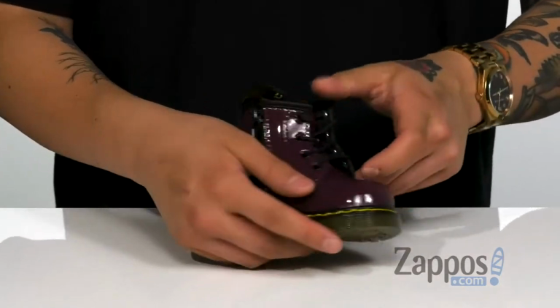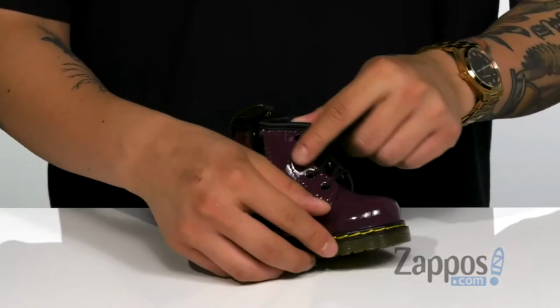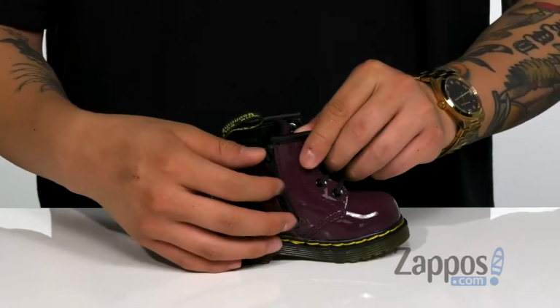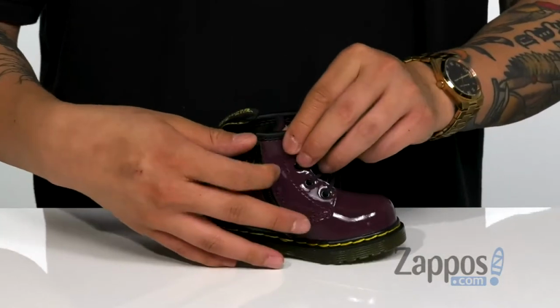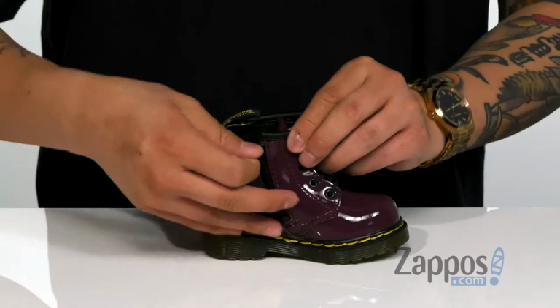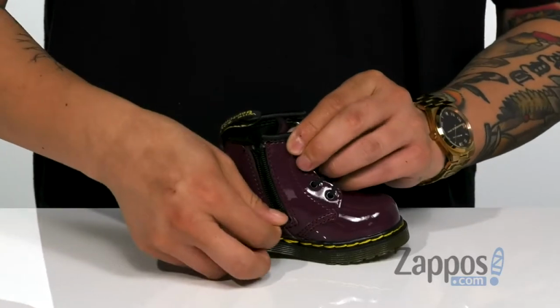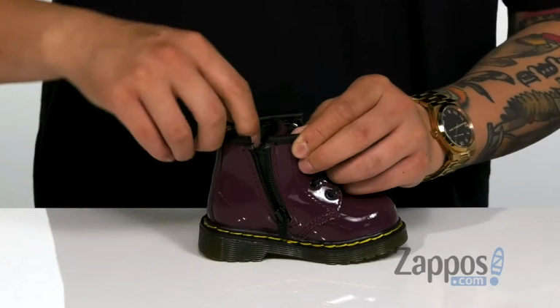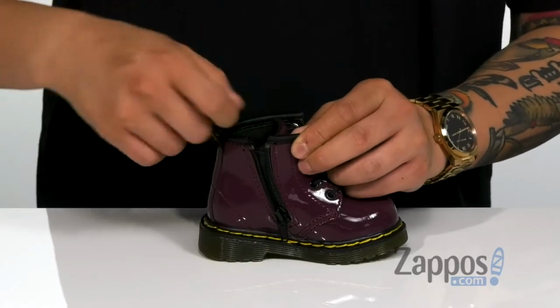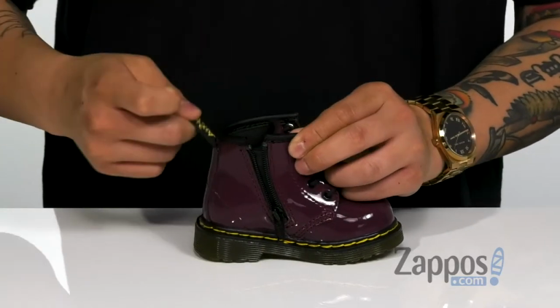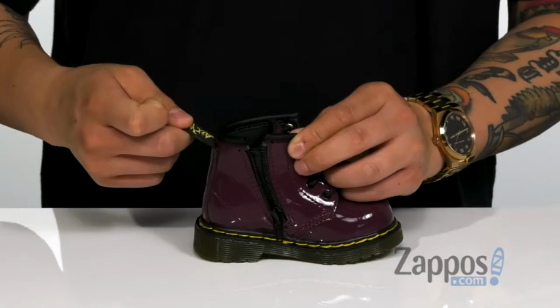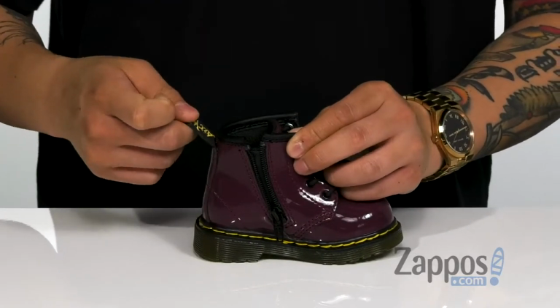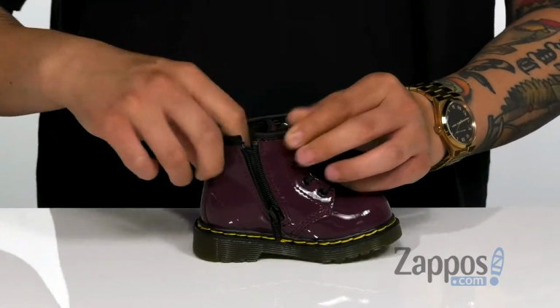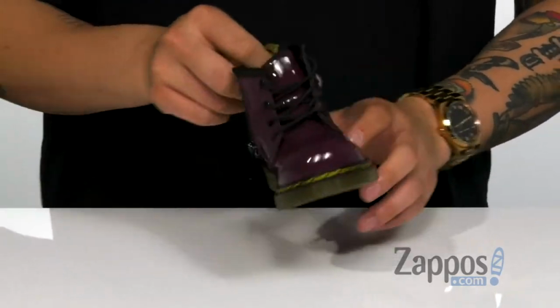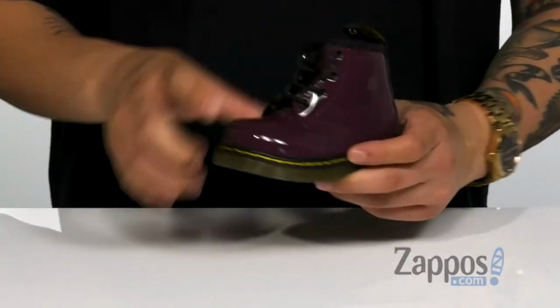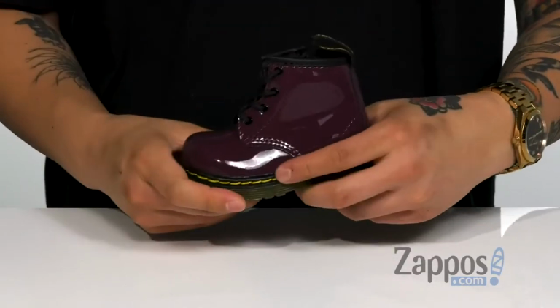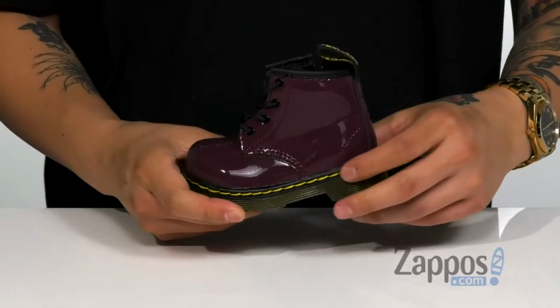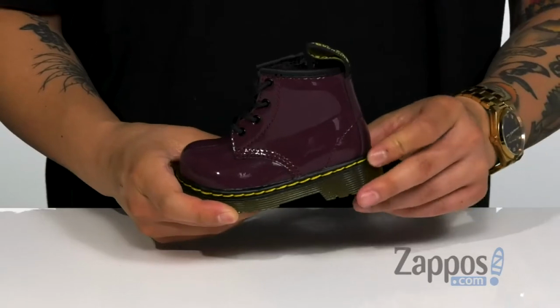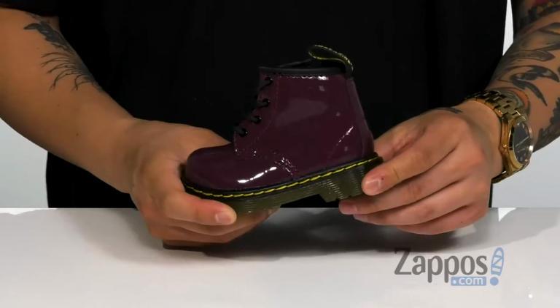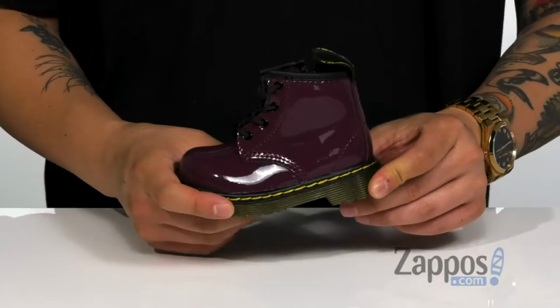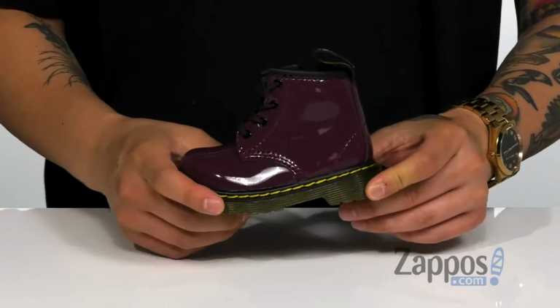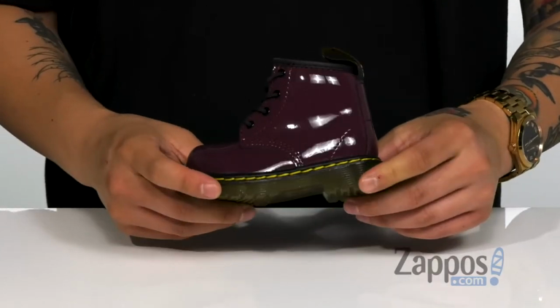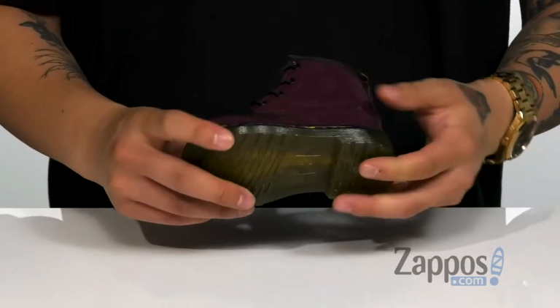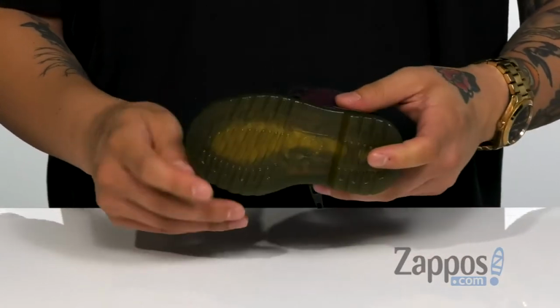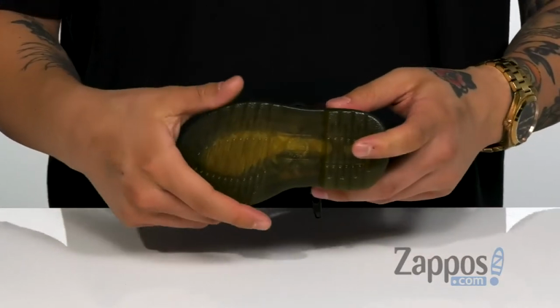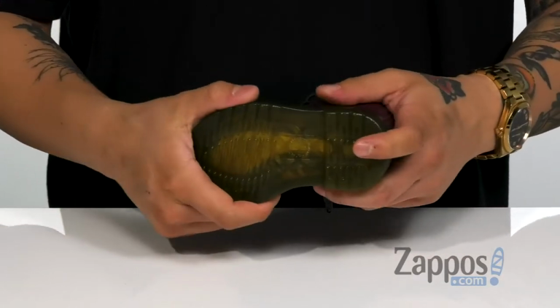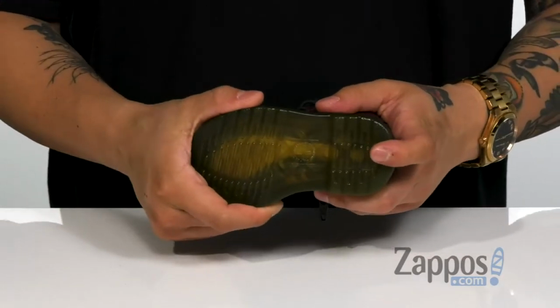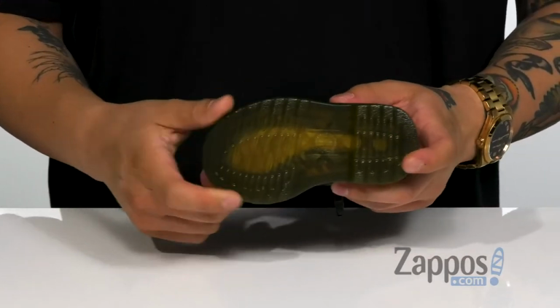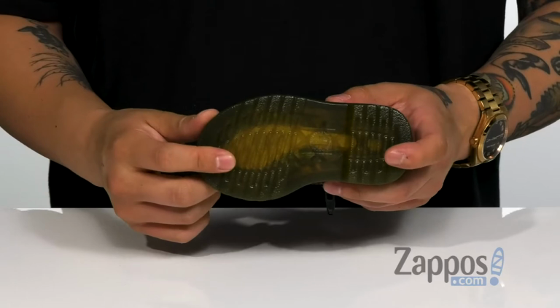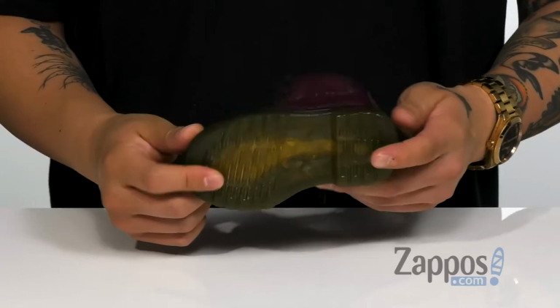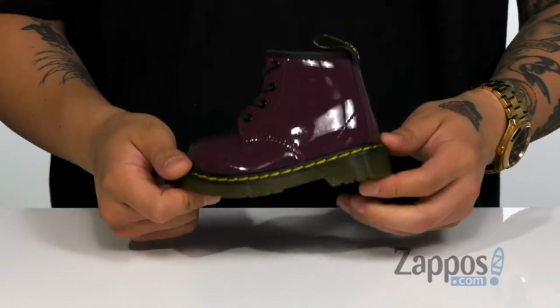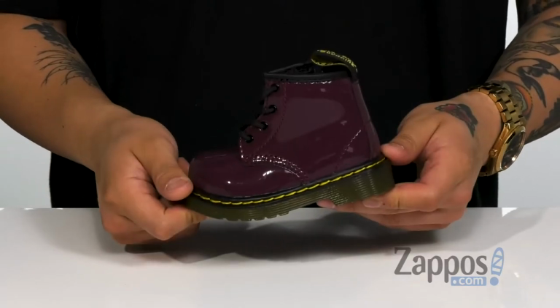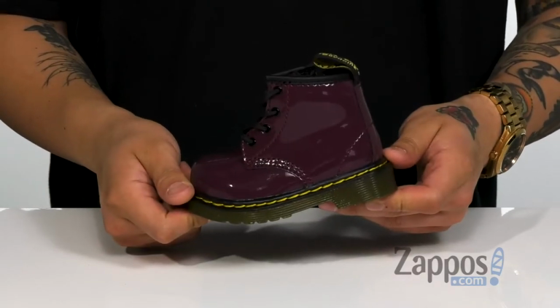But they've also thrown in an inside zipper along with a pull tab in the back for an easy on and off. Of course, you've got the classic contrast stitching with the Goodyear welt construction, and of course the synthetic air cushioned outsole that's textured to keep them stable on a variety of surfaces.